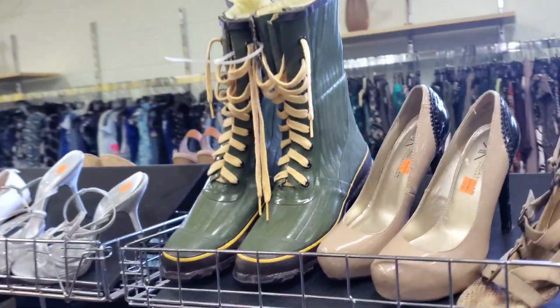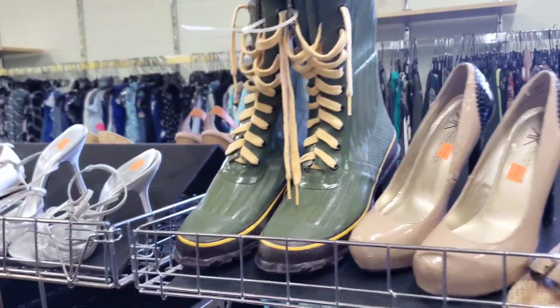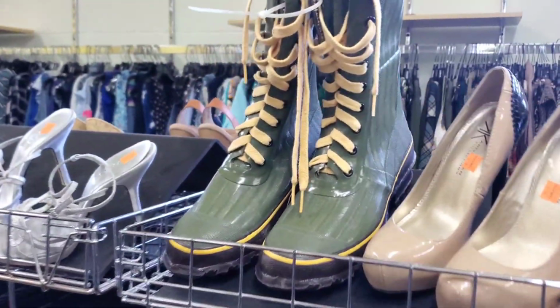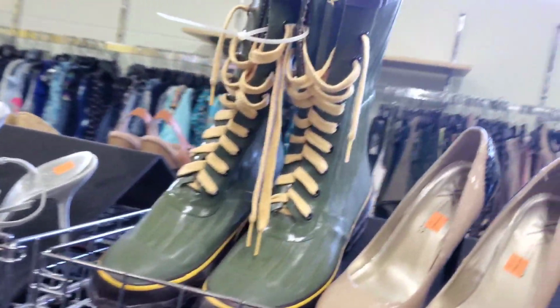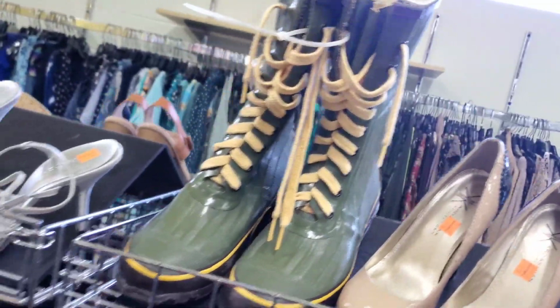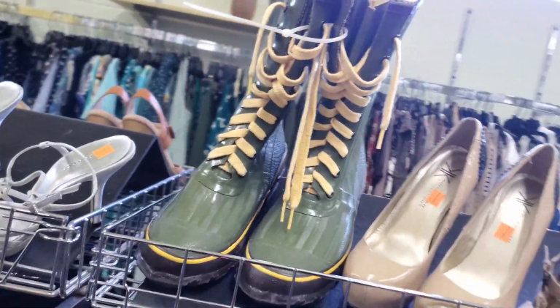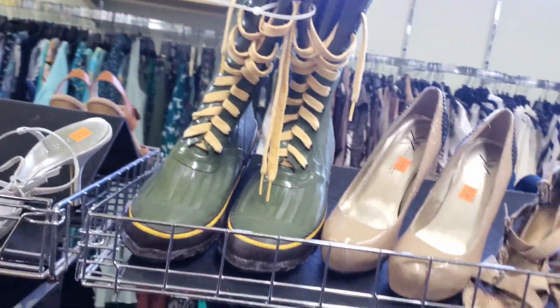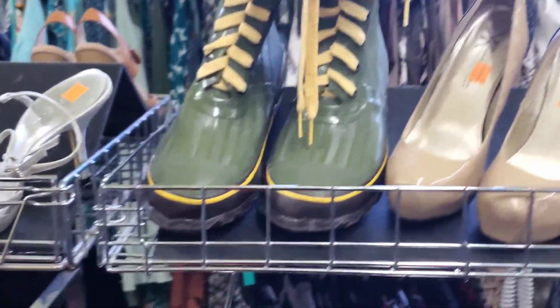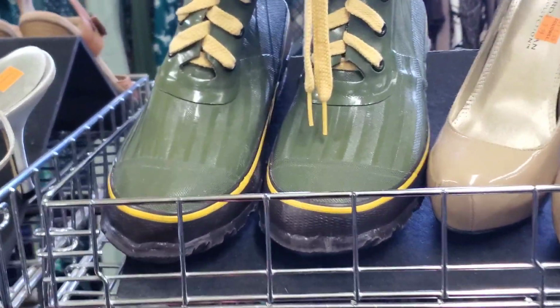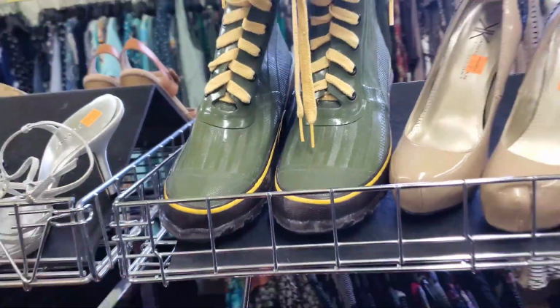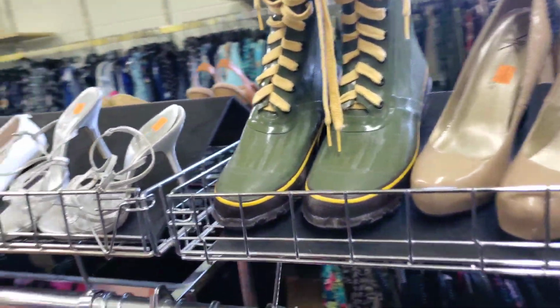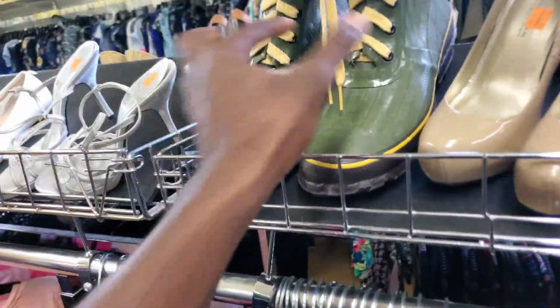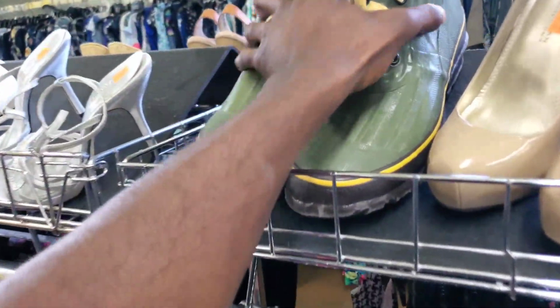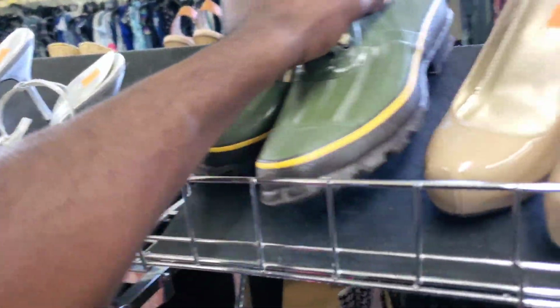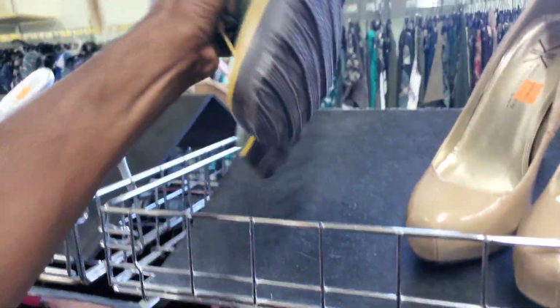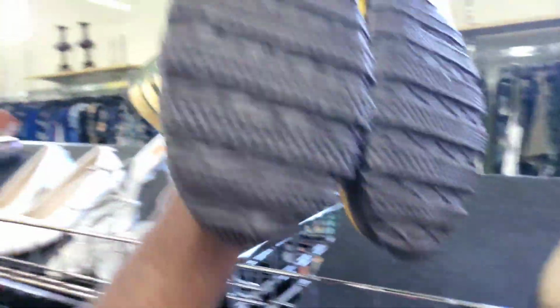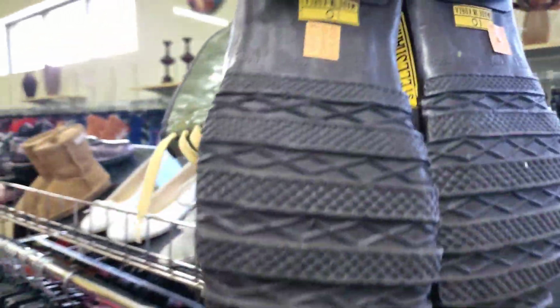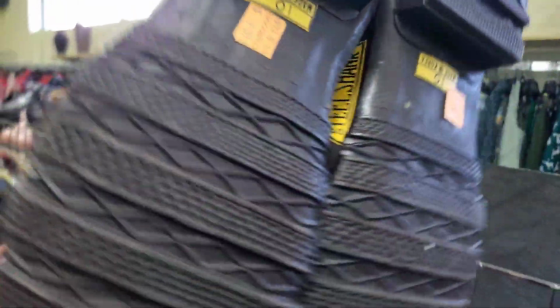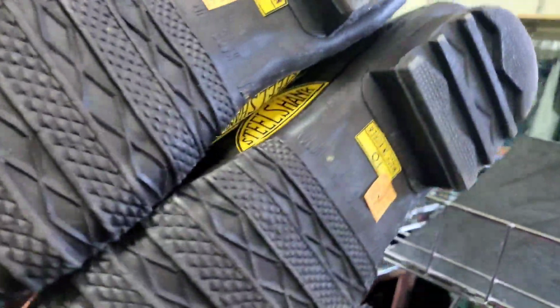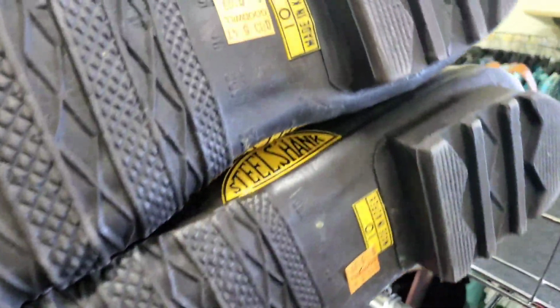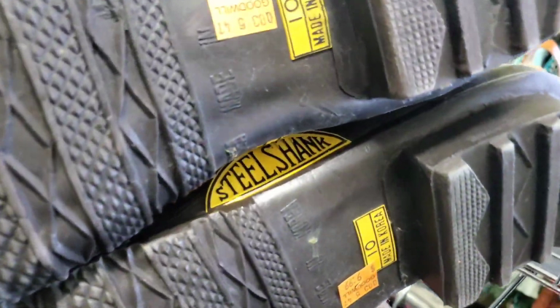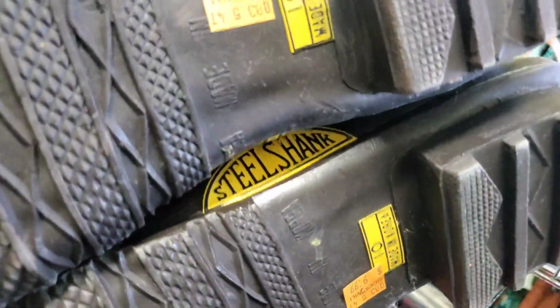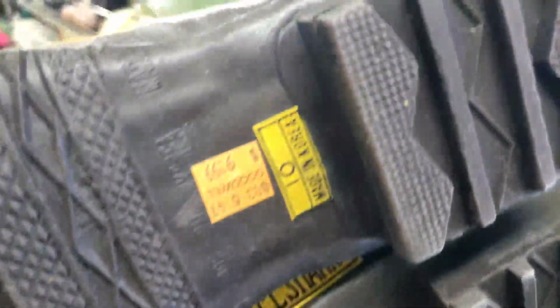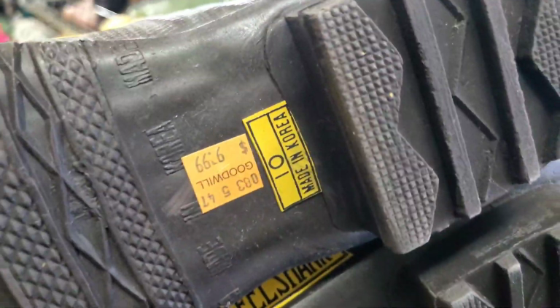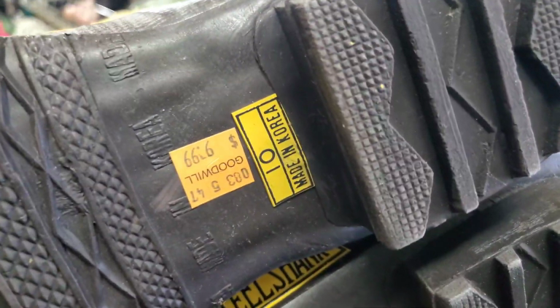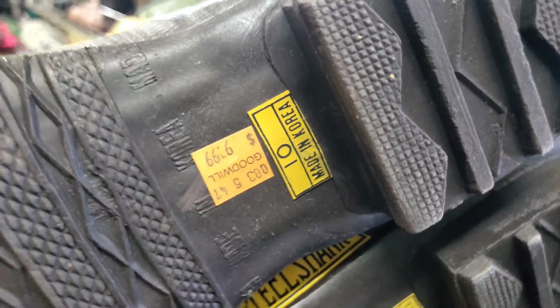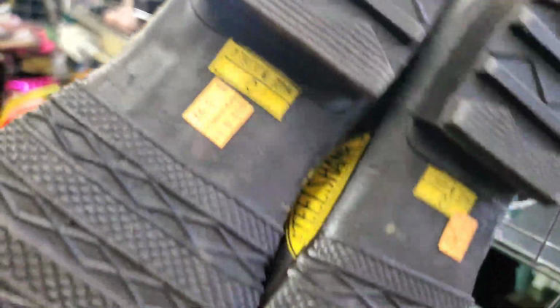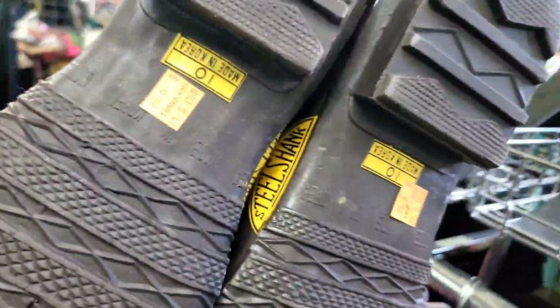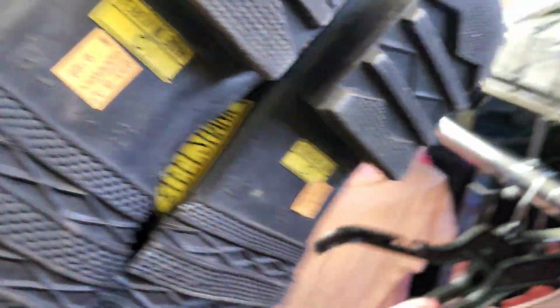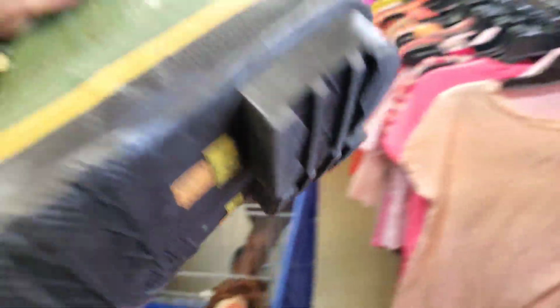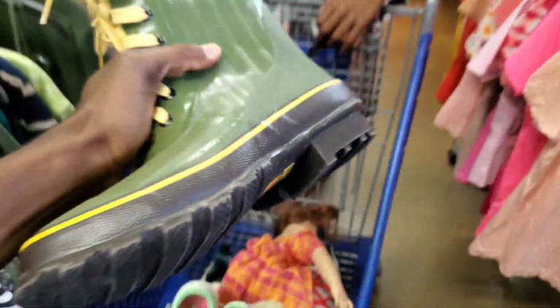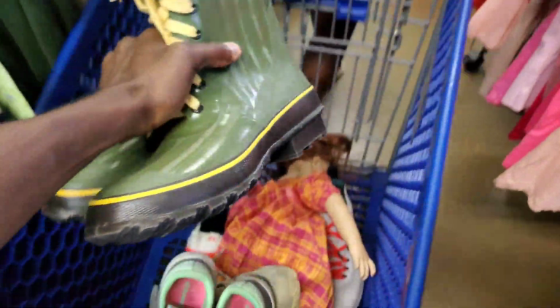I'm guessing that our boots are going to be the big winner for us today. I've never seen these — they're called Steel Shank and they're made in Korea for $10. Let's look it up.